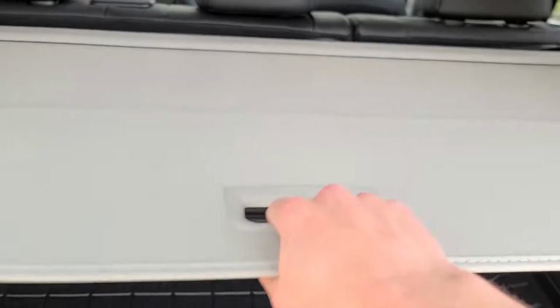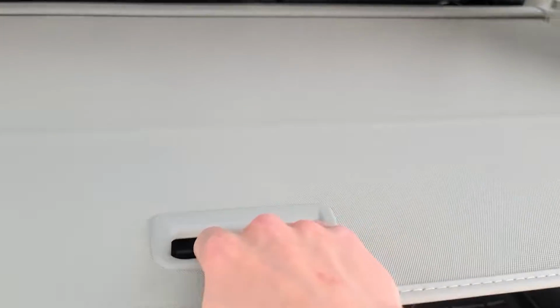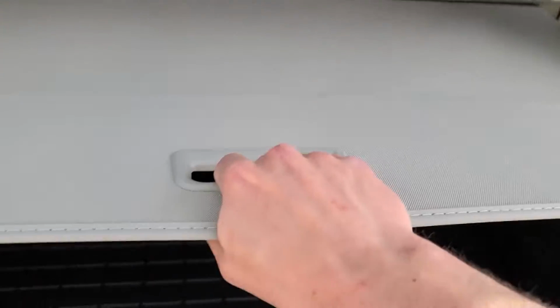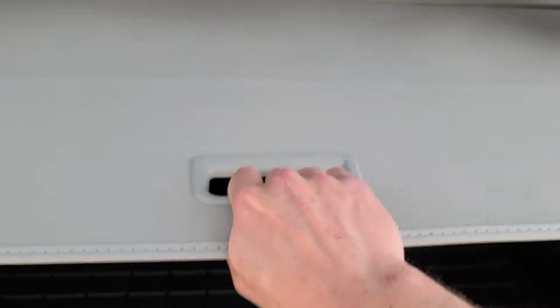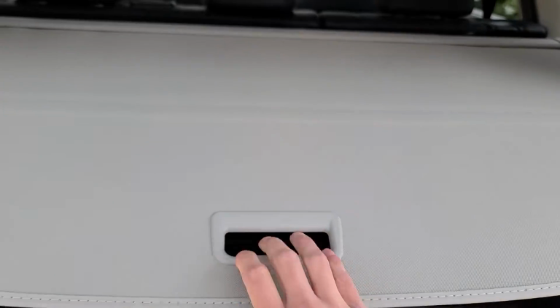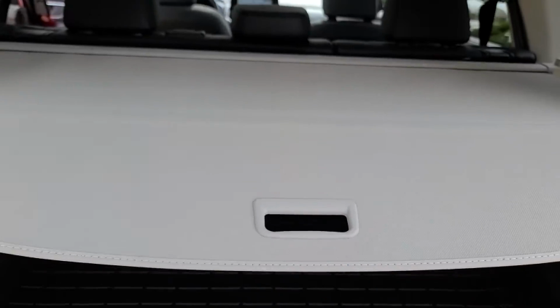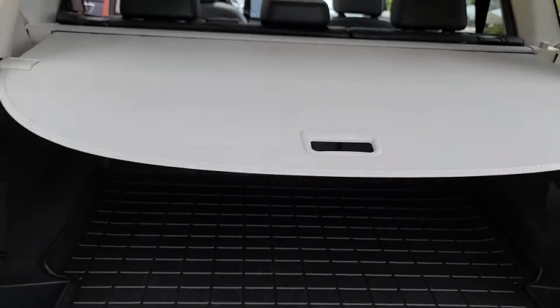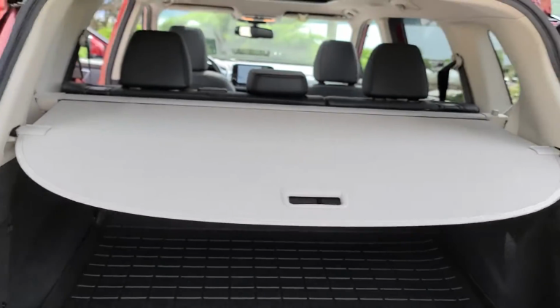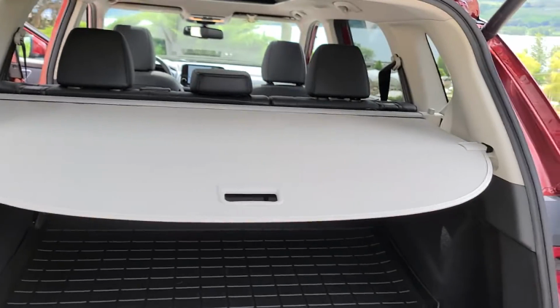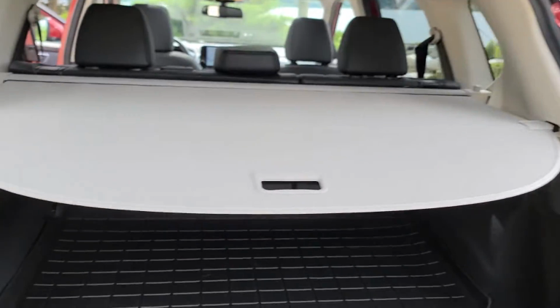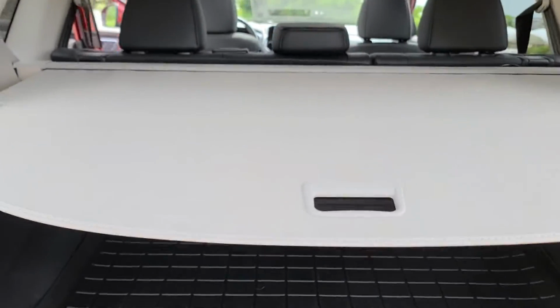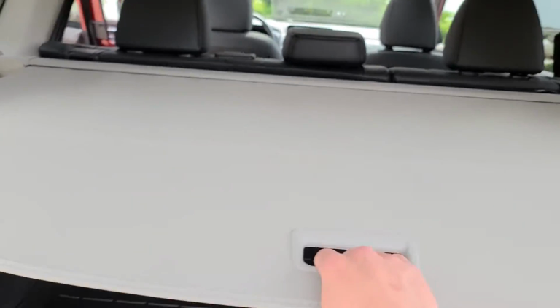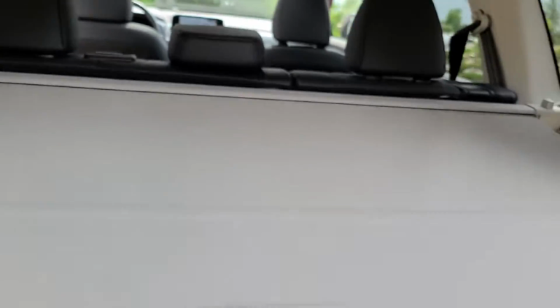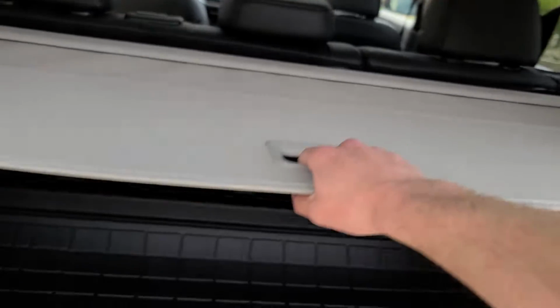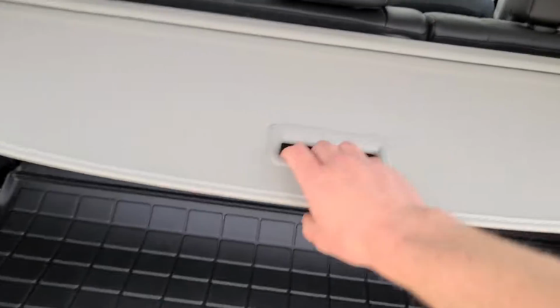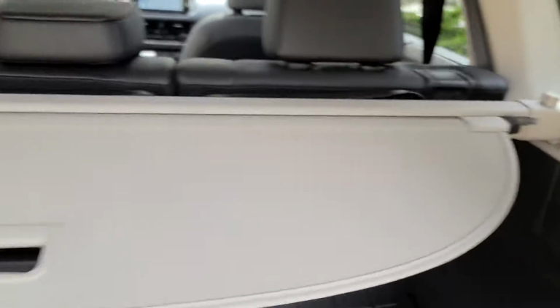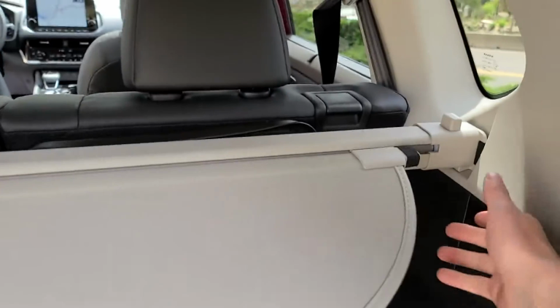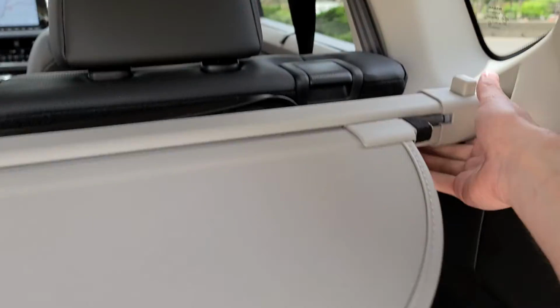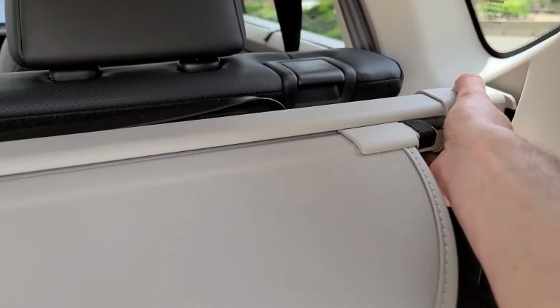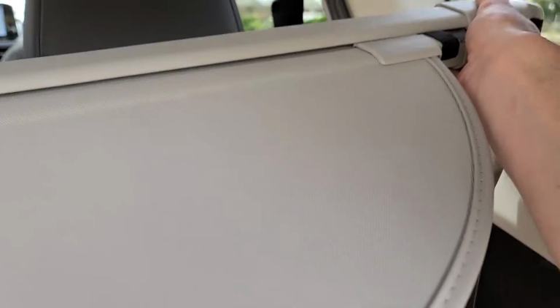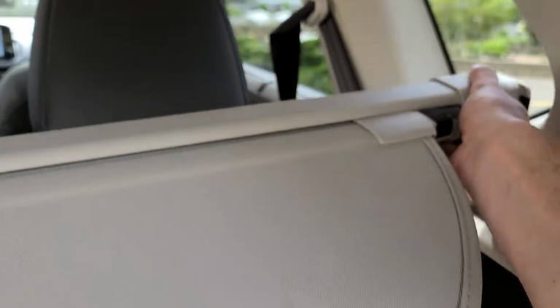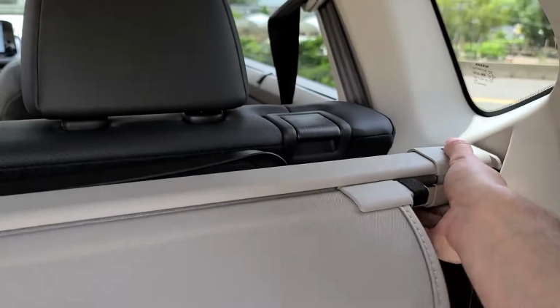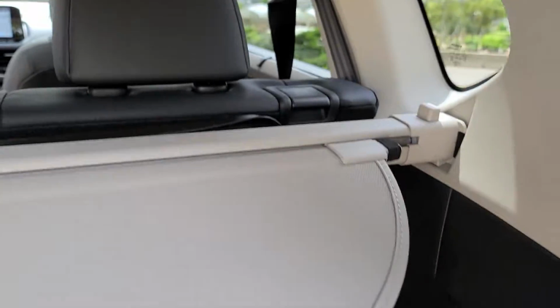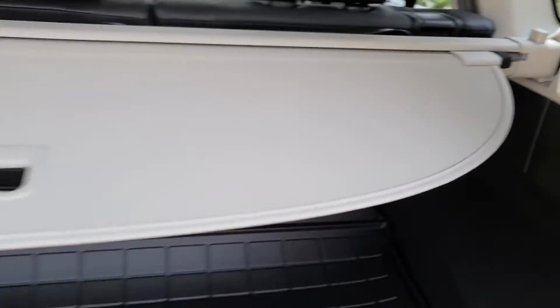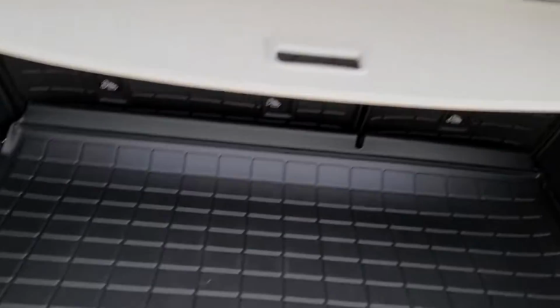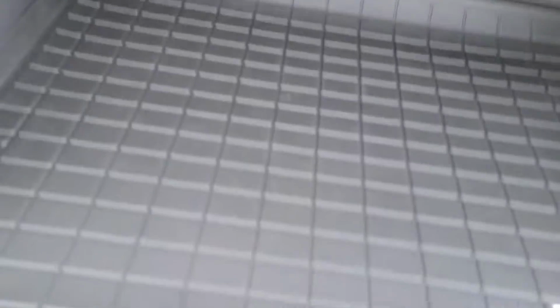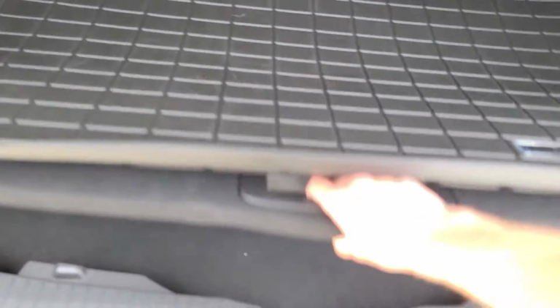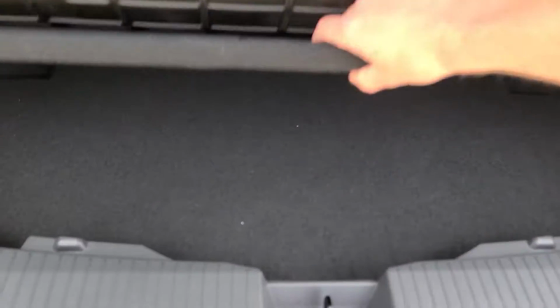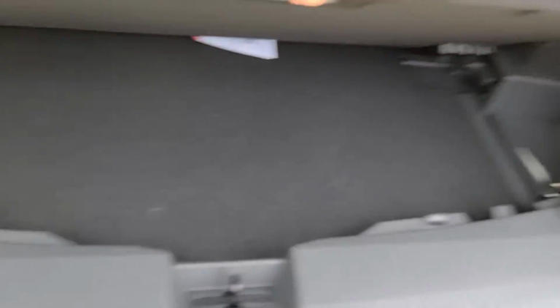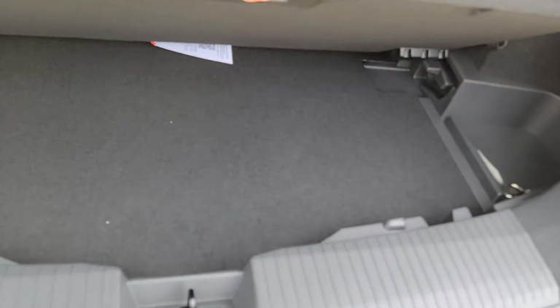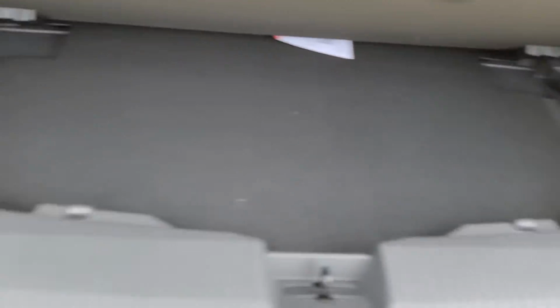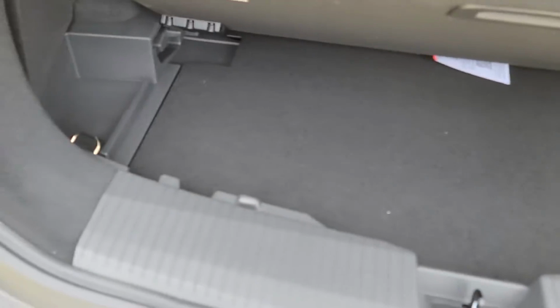There's also a nice factory privacy cover to hide any valuables. If it's ever in your way, it's as simple as a button press to lift it out of place, and Nissan designed it so you can store it right underneath the floorboard.